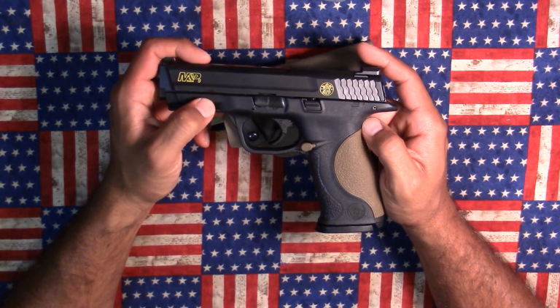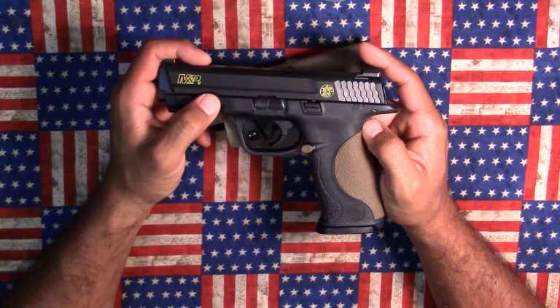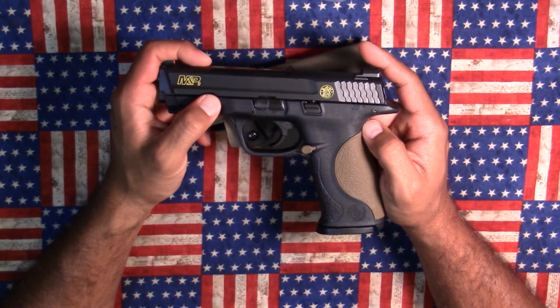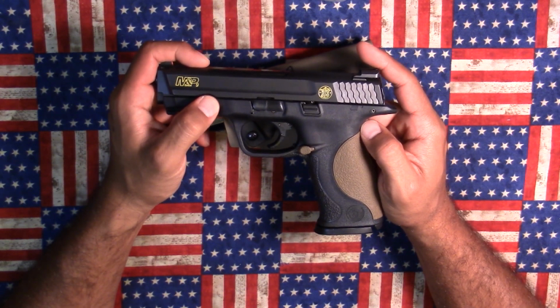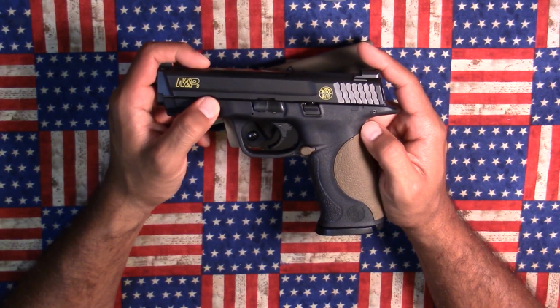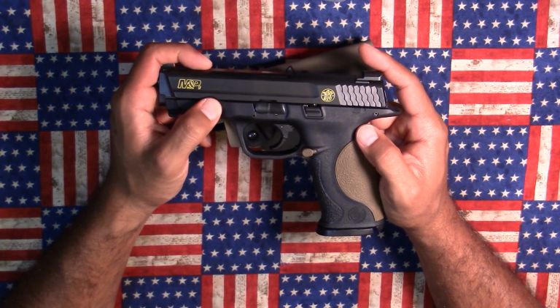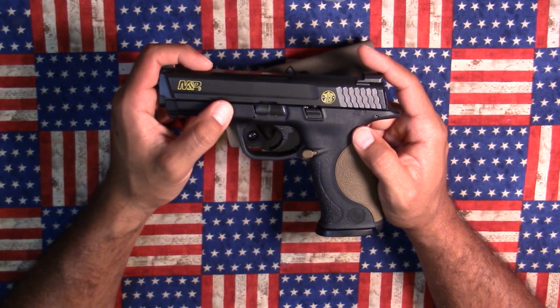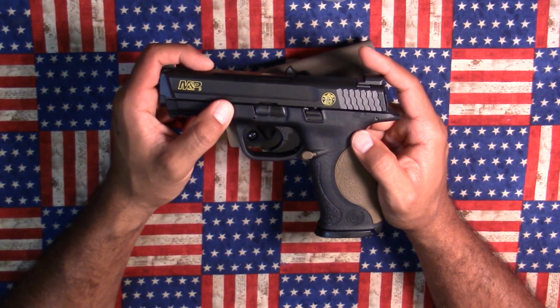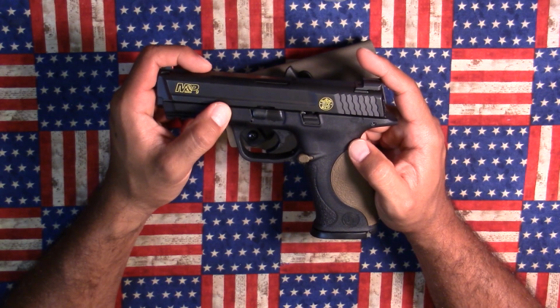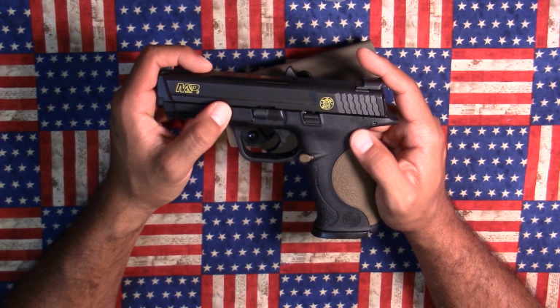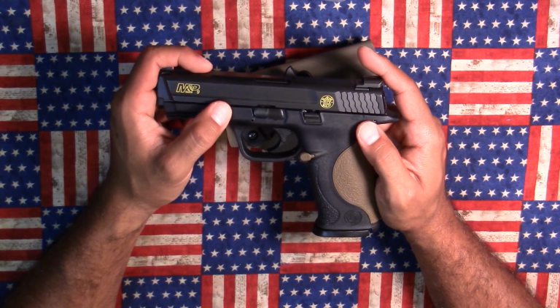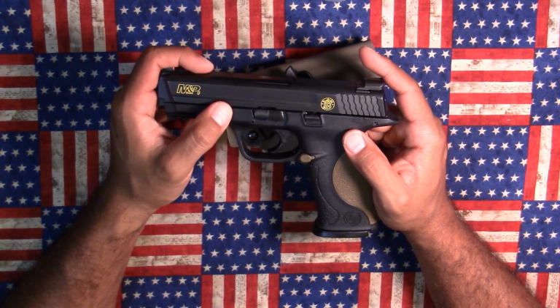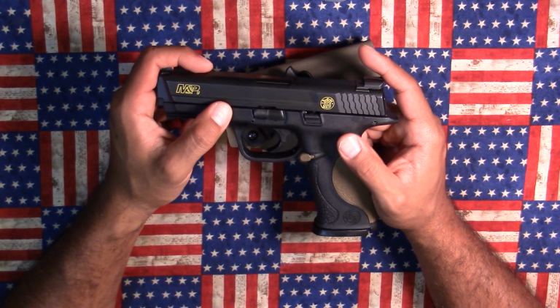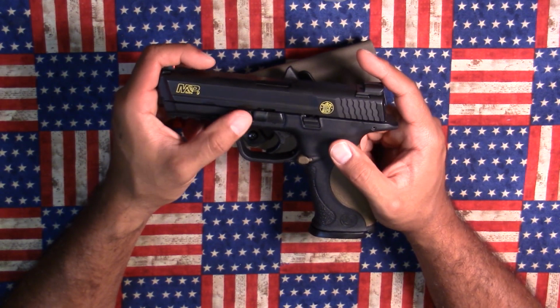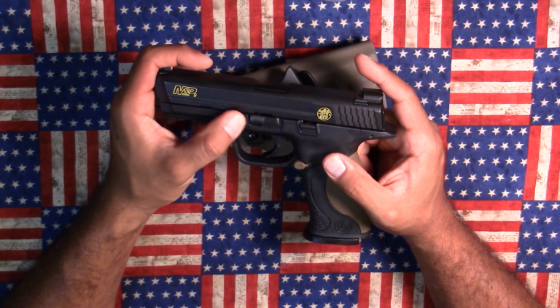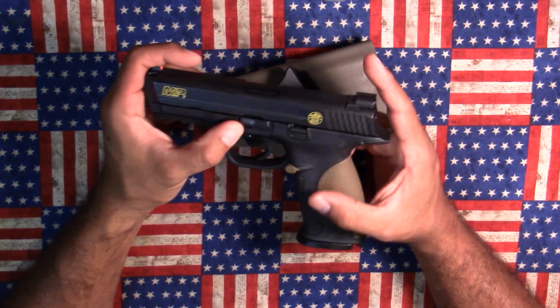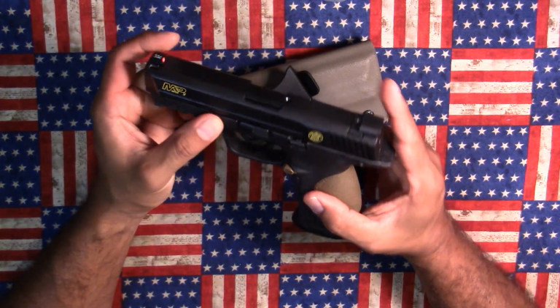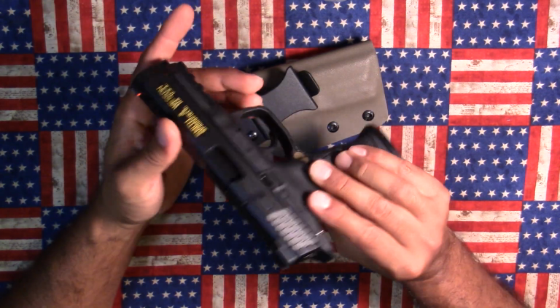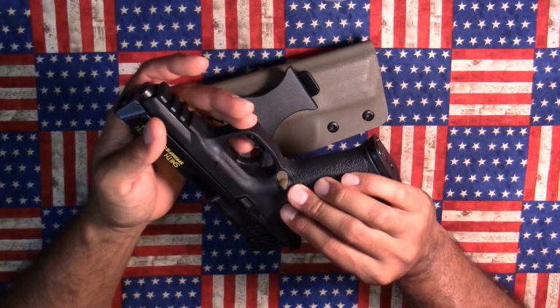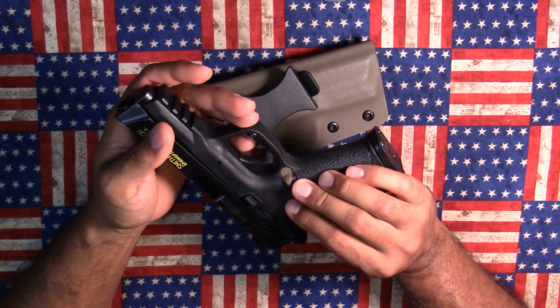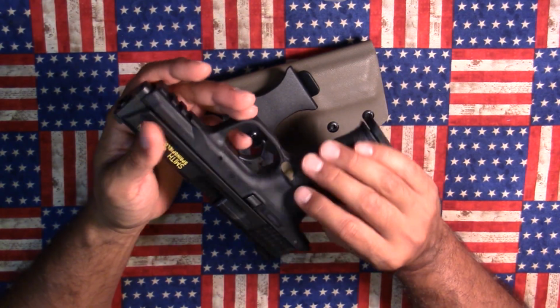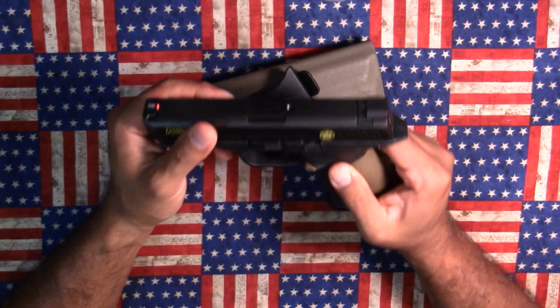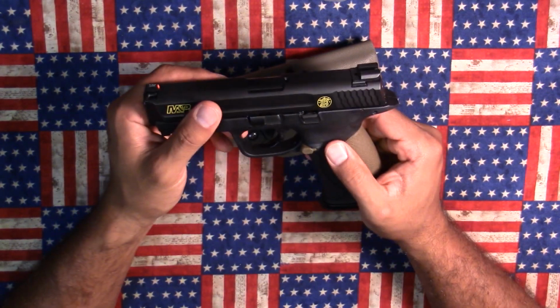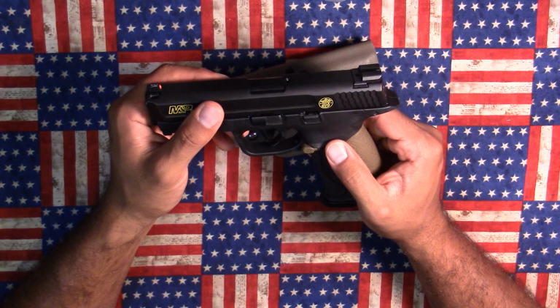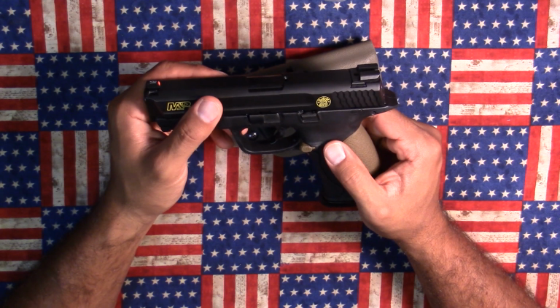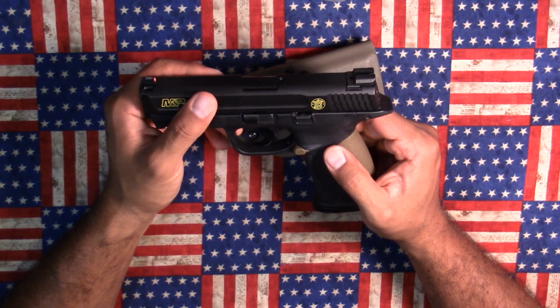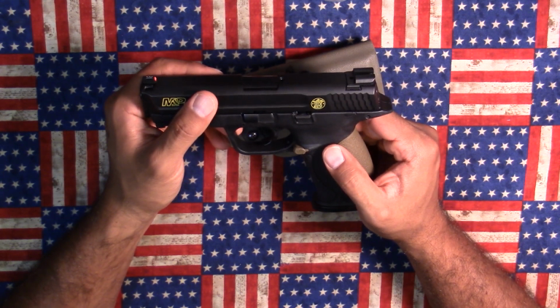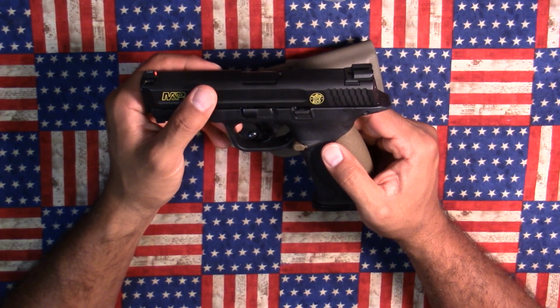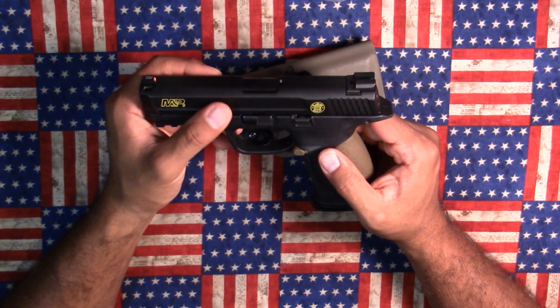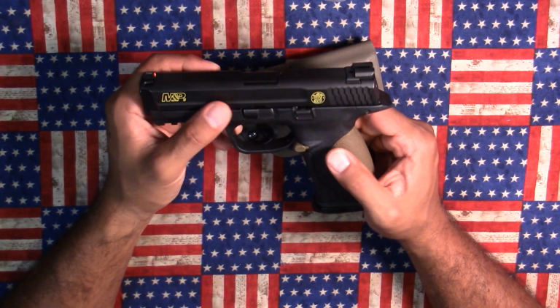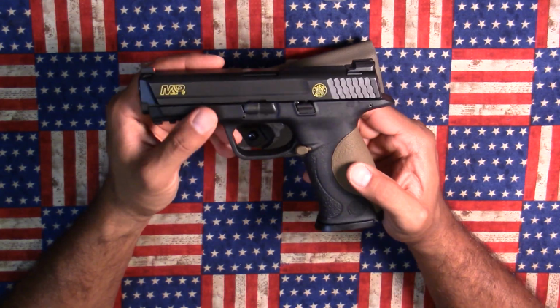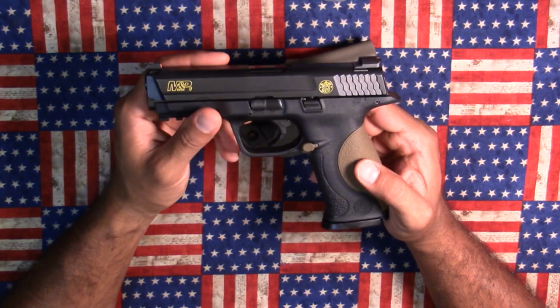Aftermarket support for M&Ps is very good. You can find a ton of accessories, holsters, and sights. You can even get an Apex trigger system if you like, so there's definitely plenty of things you can do with this pistol. And yet I still believe there's a lot of hate for it.